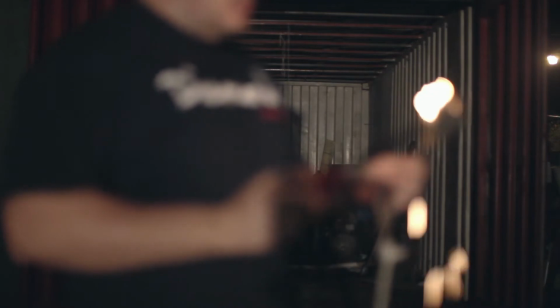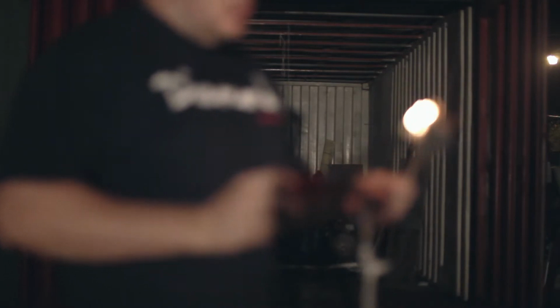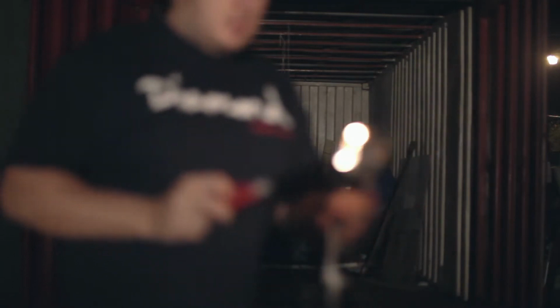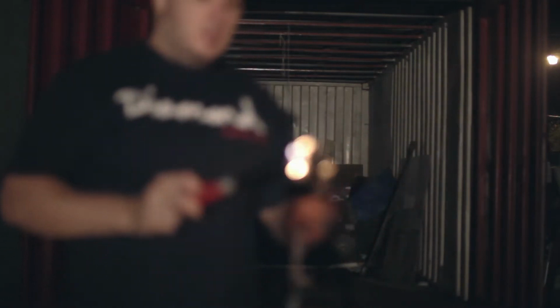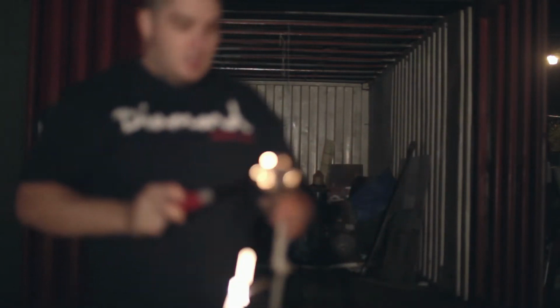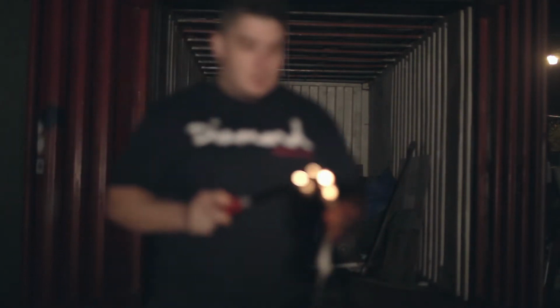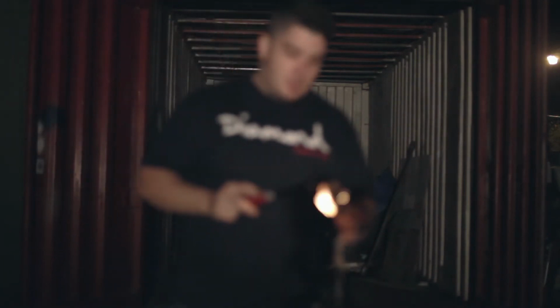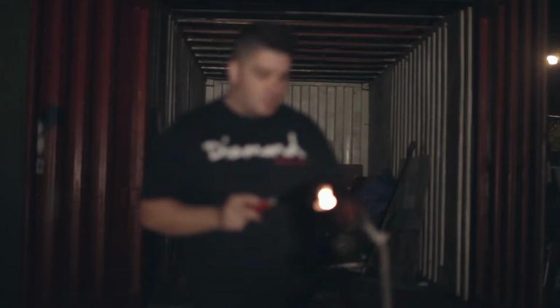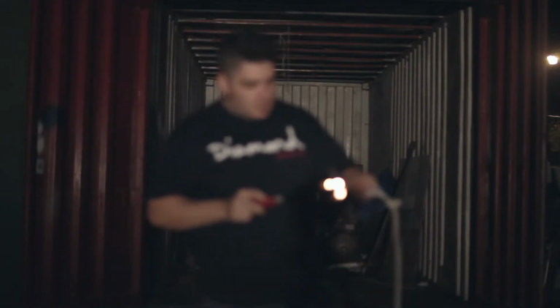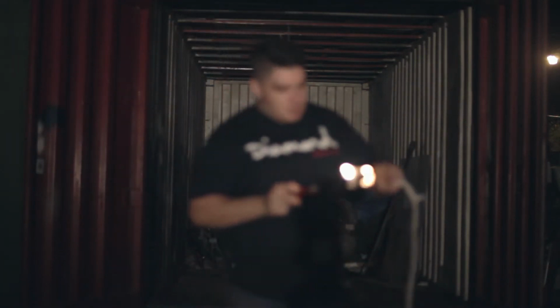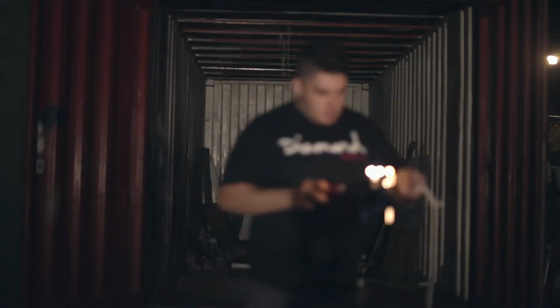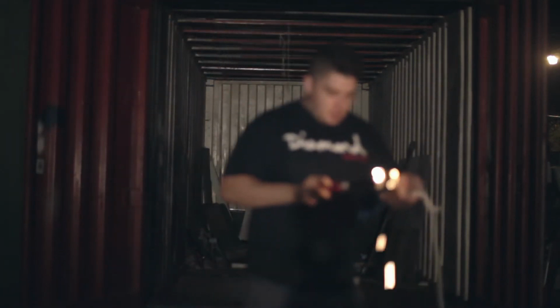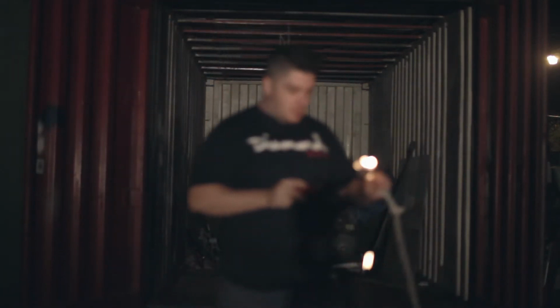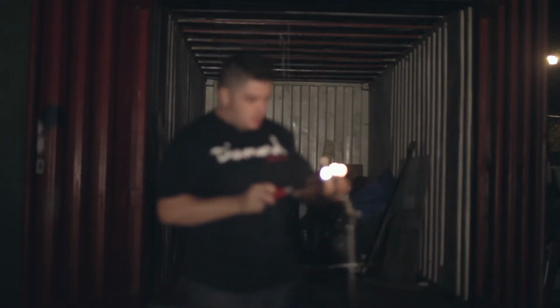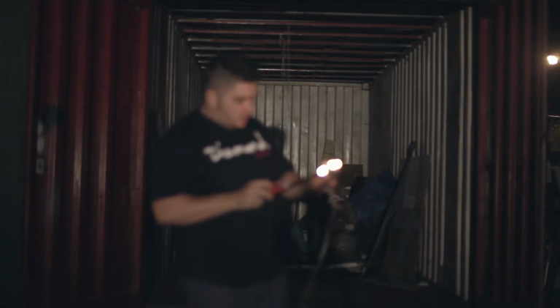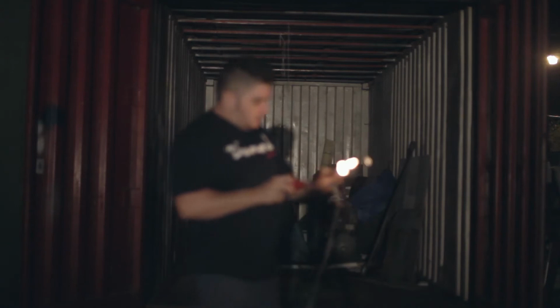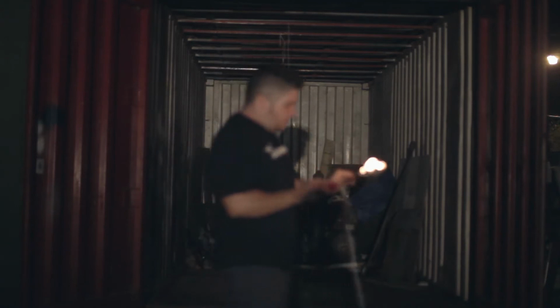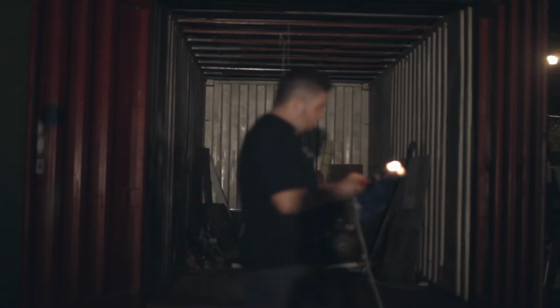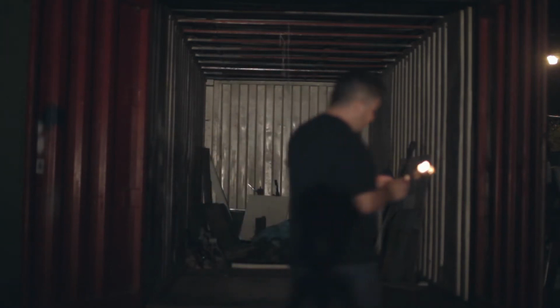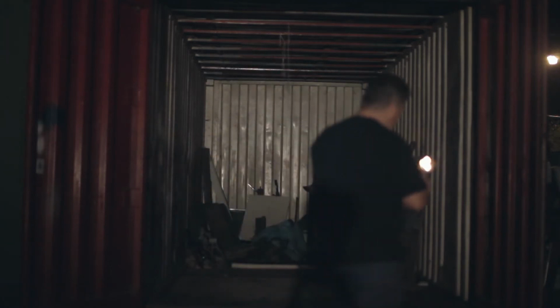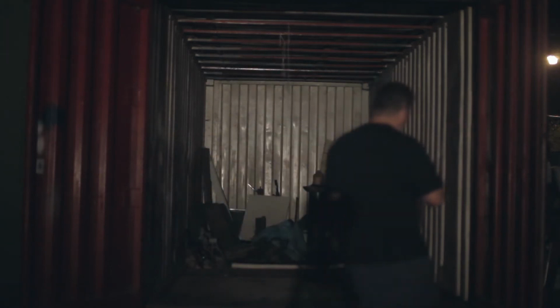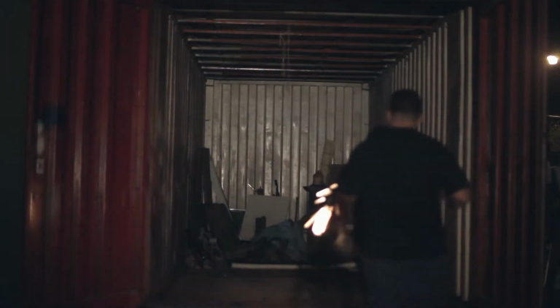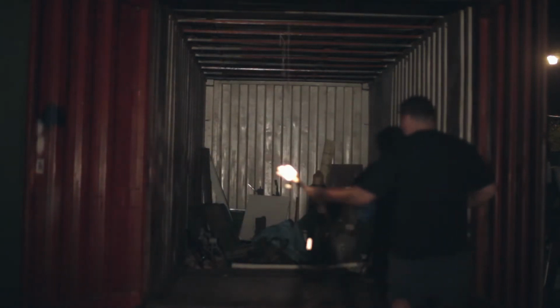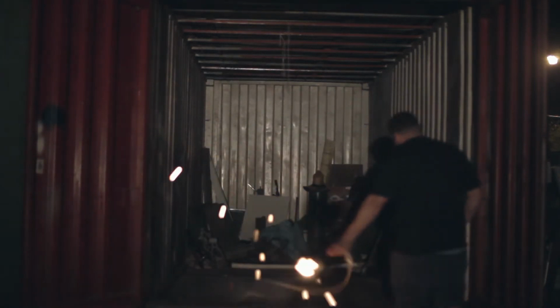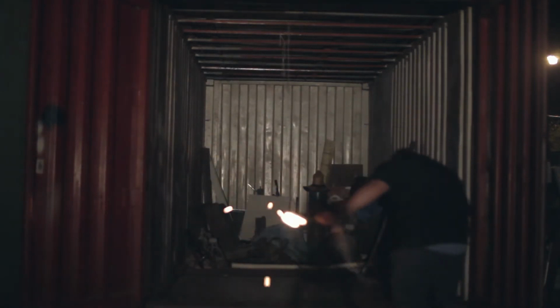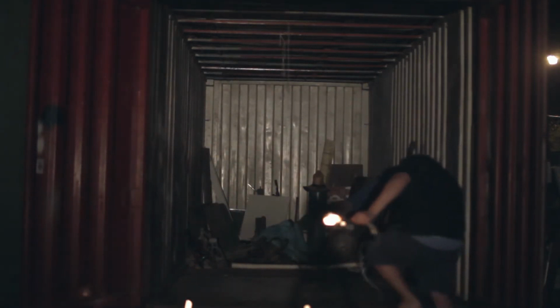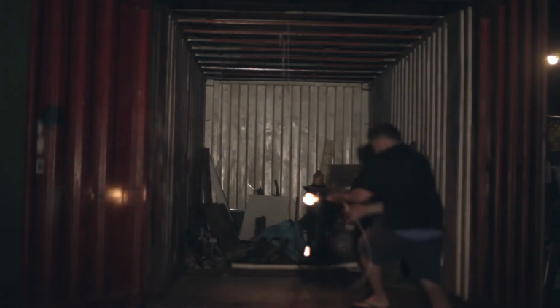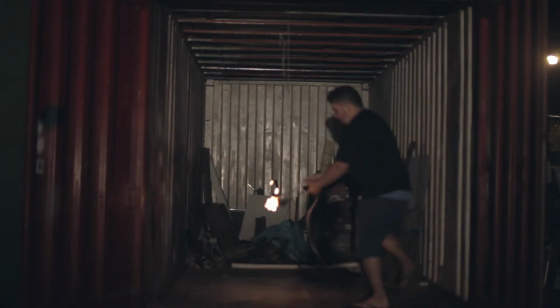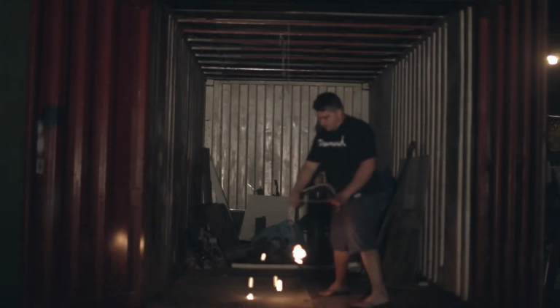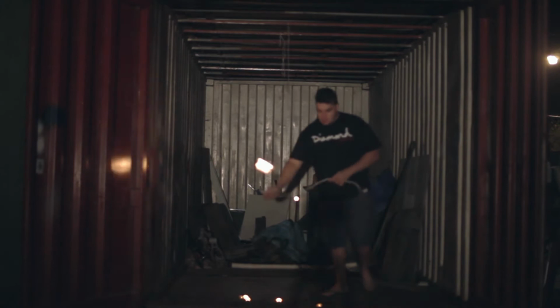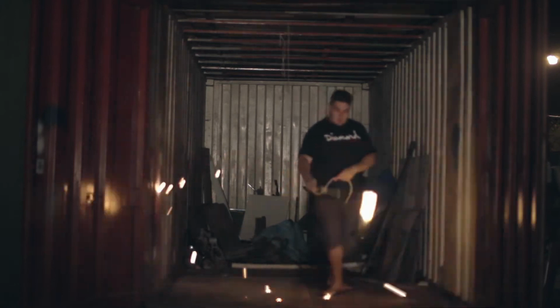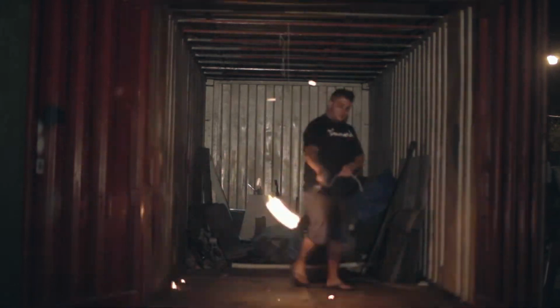We have a pretty empty shipping container at home which made it easy to find a location. I played around with the settings on the camera and came up with ISO 100, F9, and a 15 second exposure.